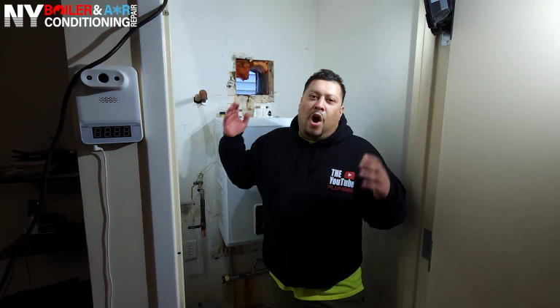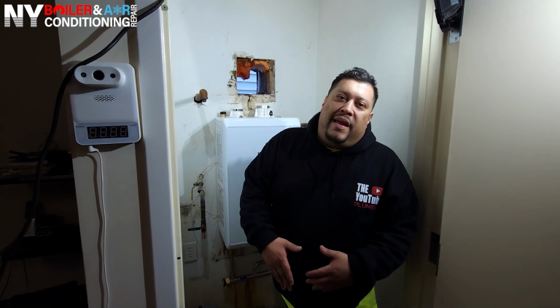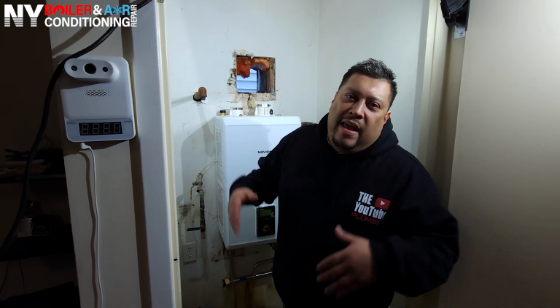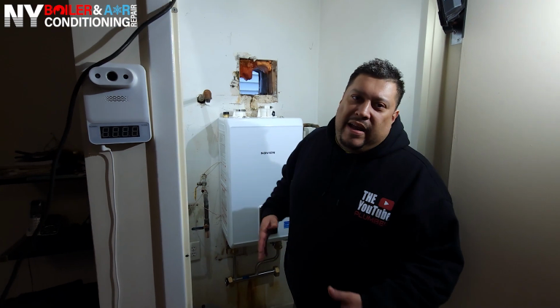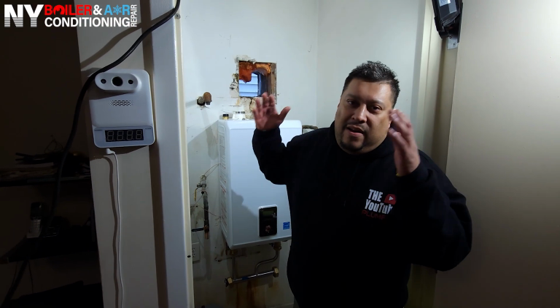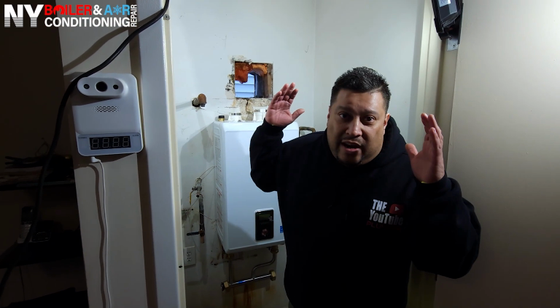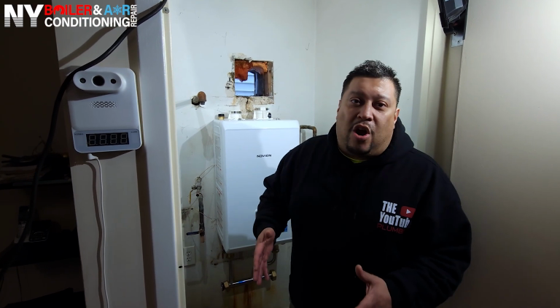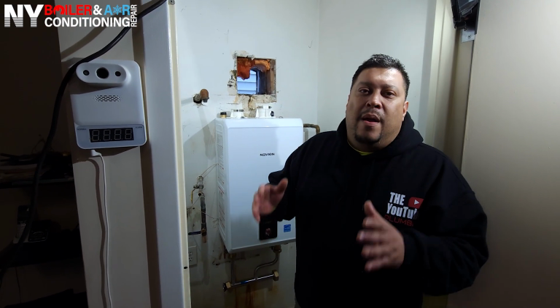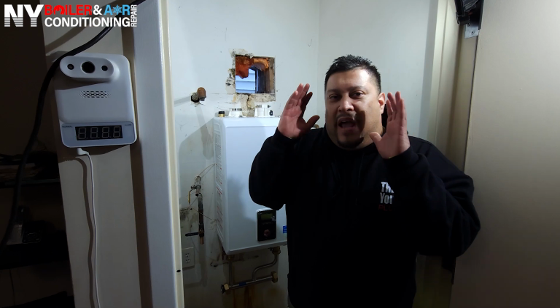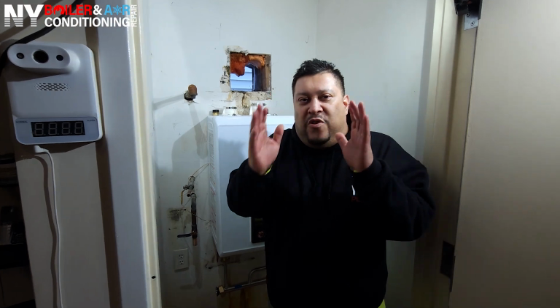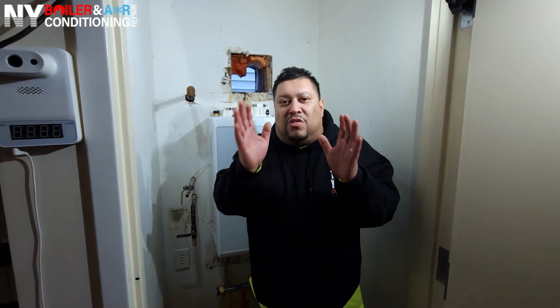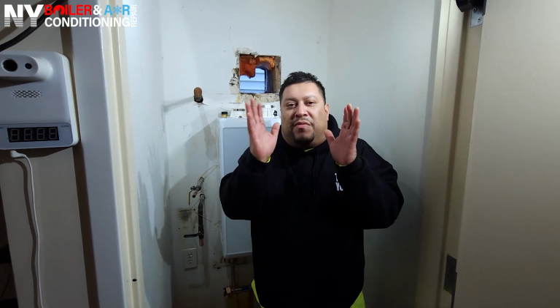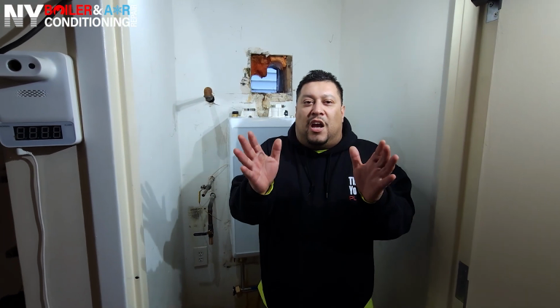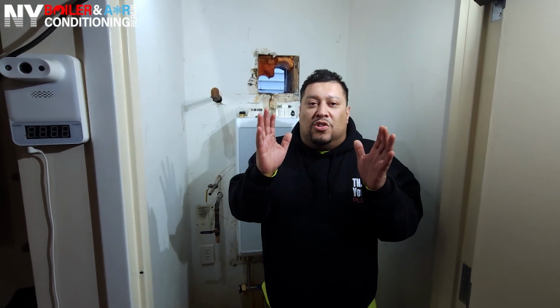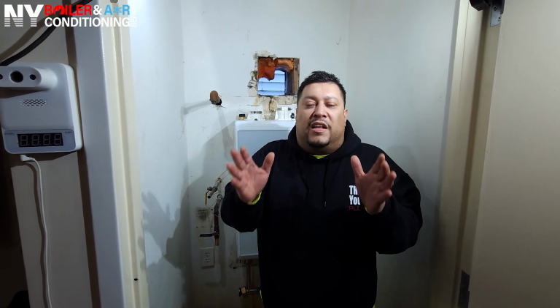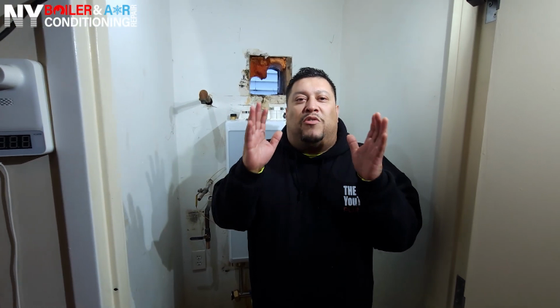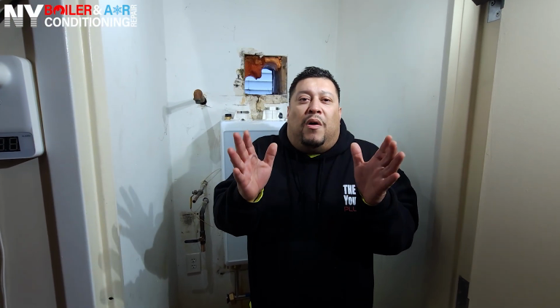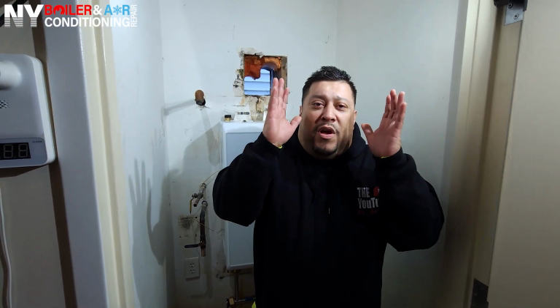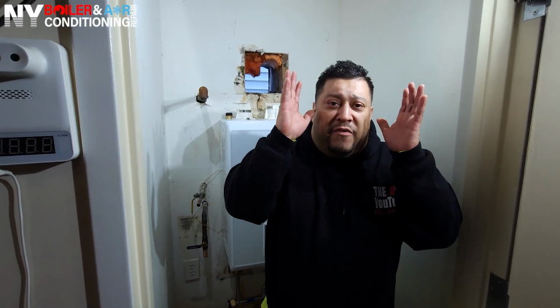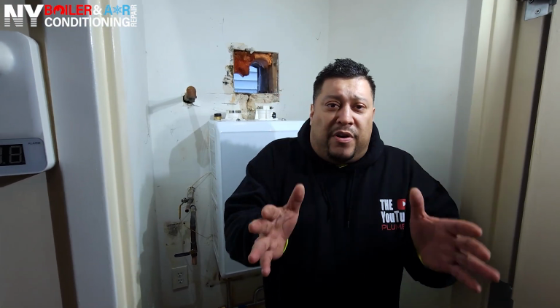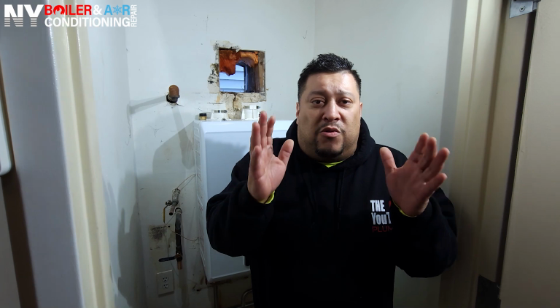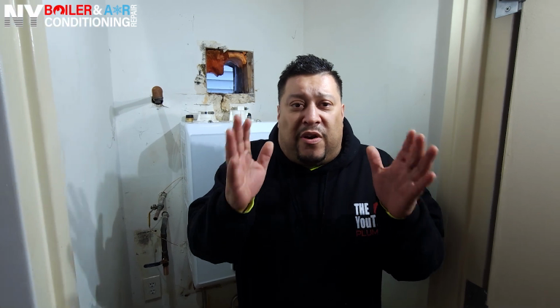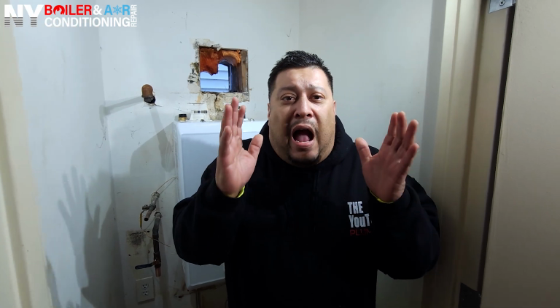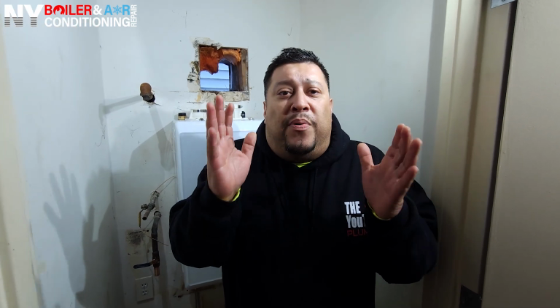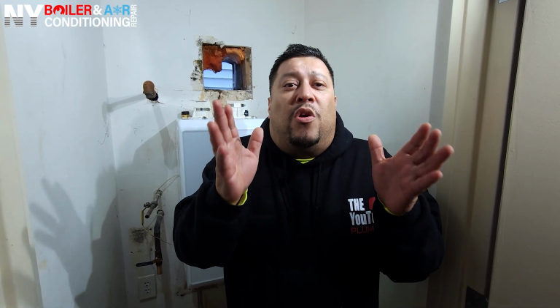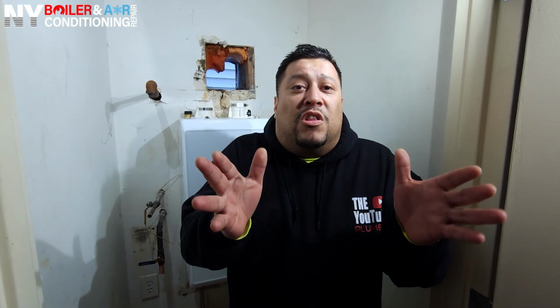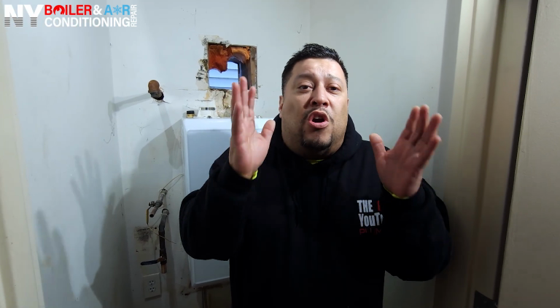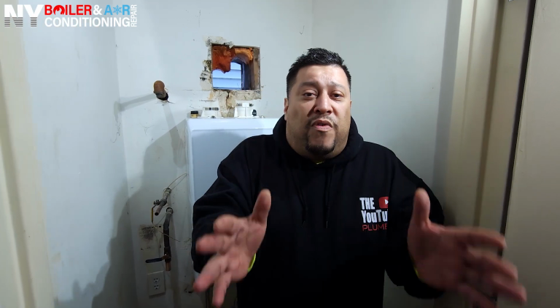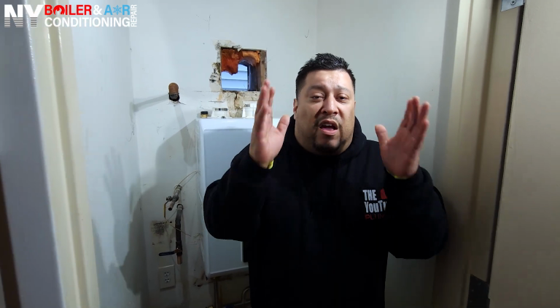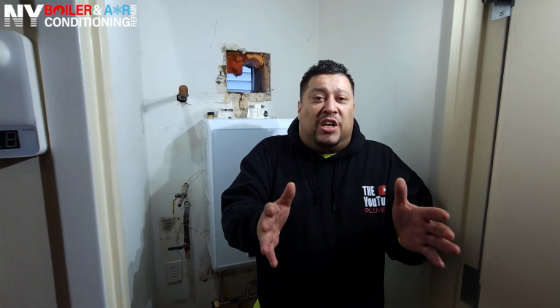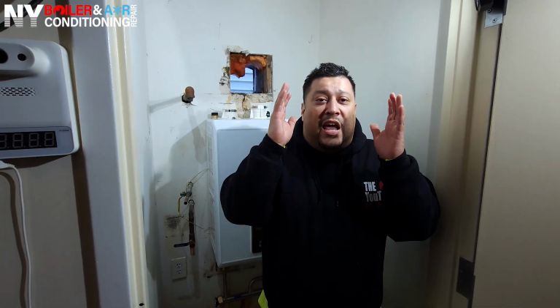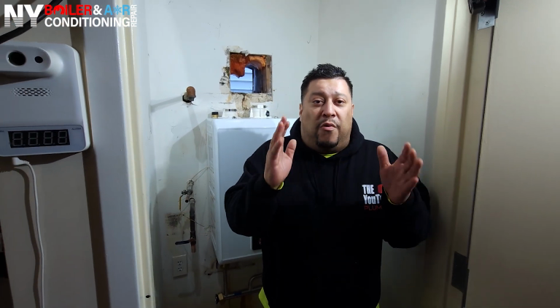All right, mi gente, guys, we're going to get started, but we have a few little things we have to take care of. This is what I talk about when you have experience, because we have to figure out how we're going to install this boiler correctly, efficiently, and the right way.